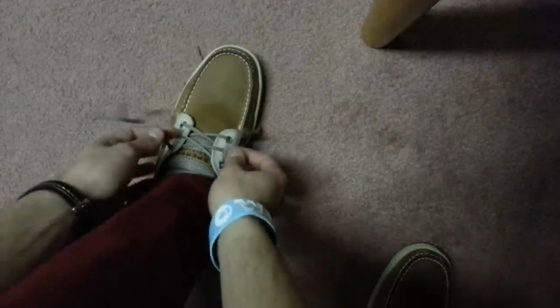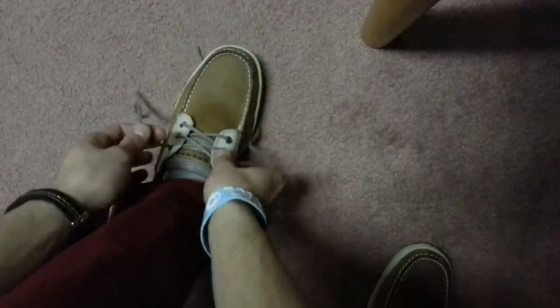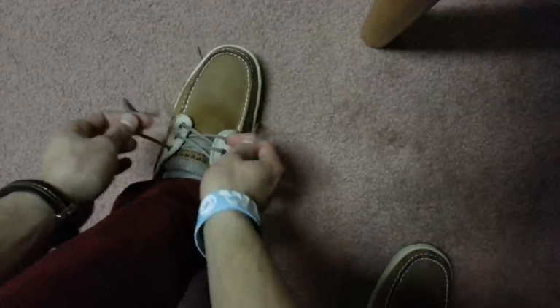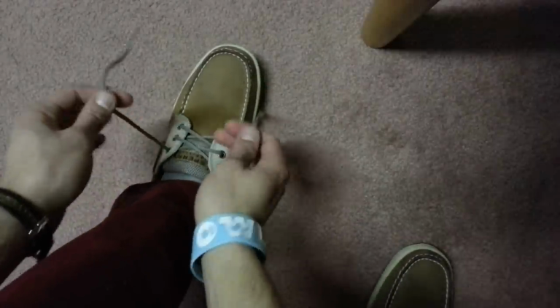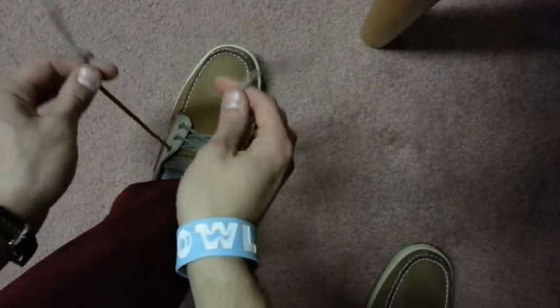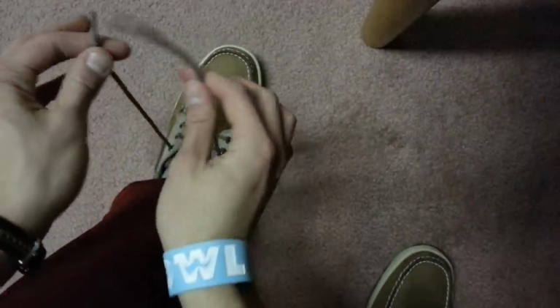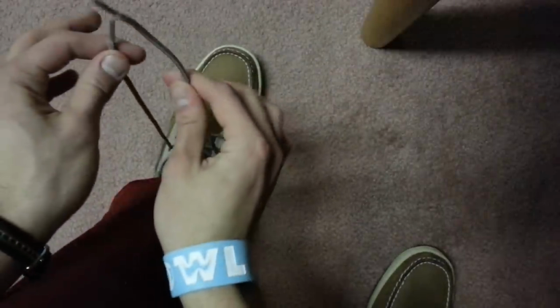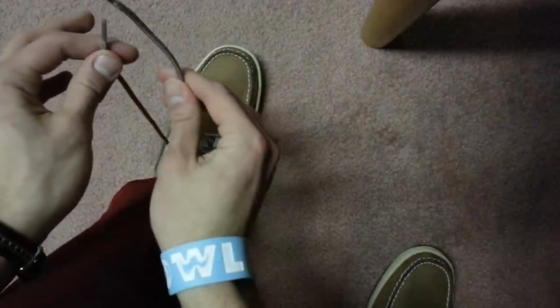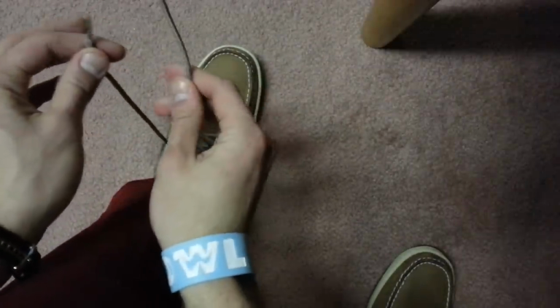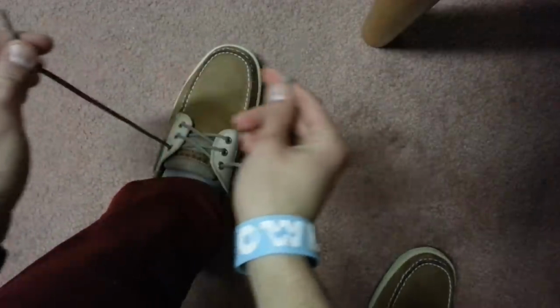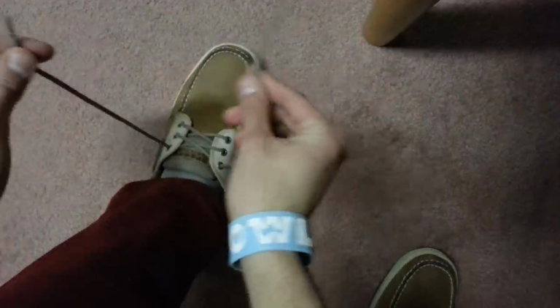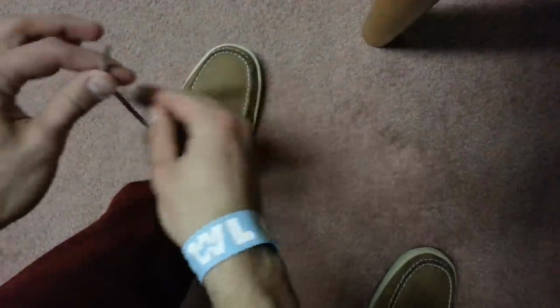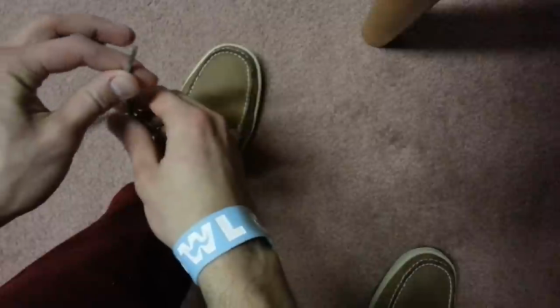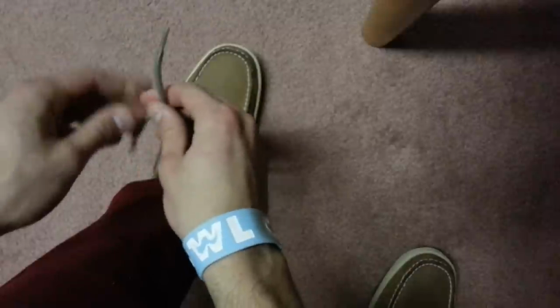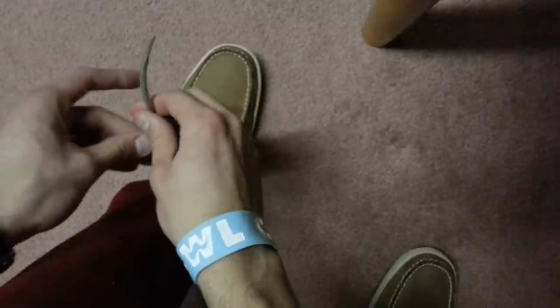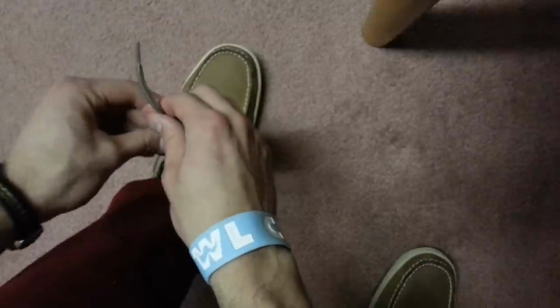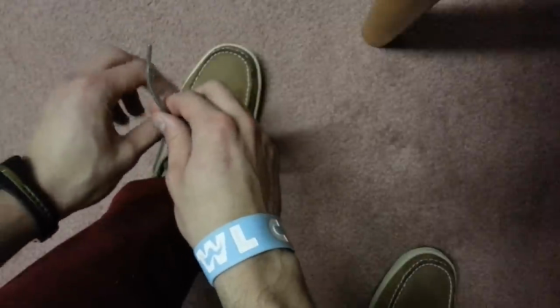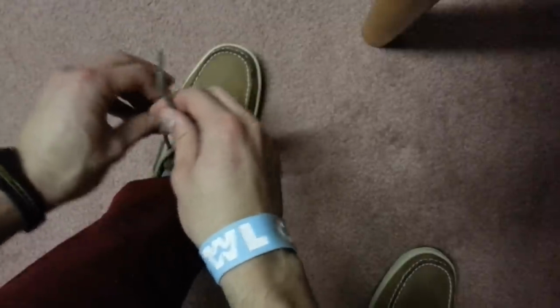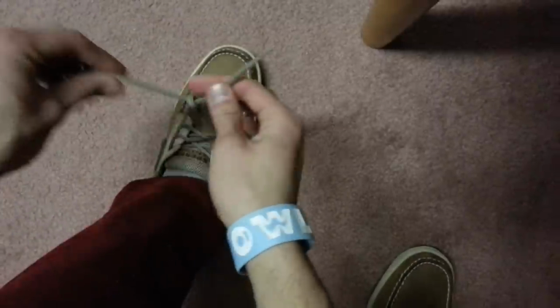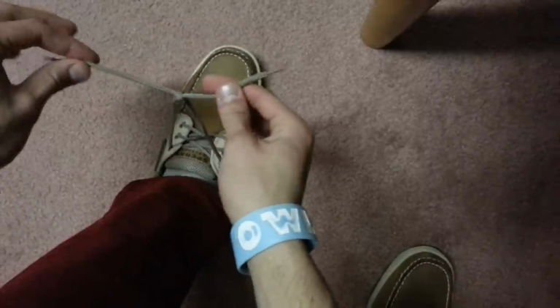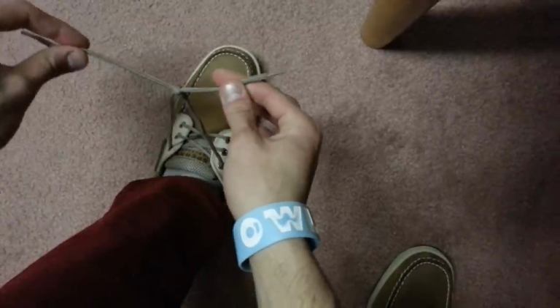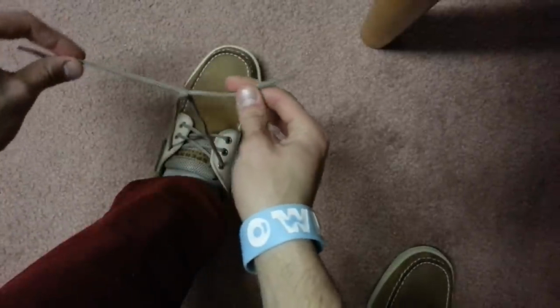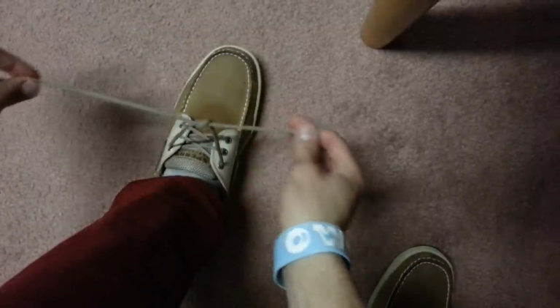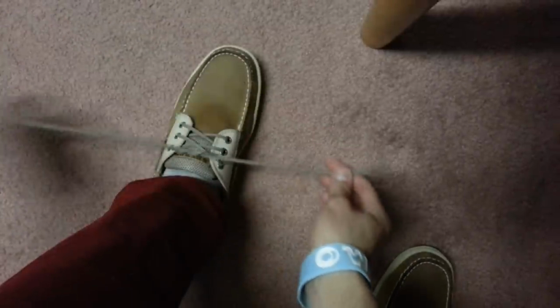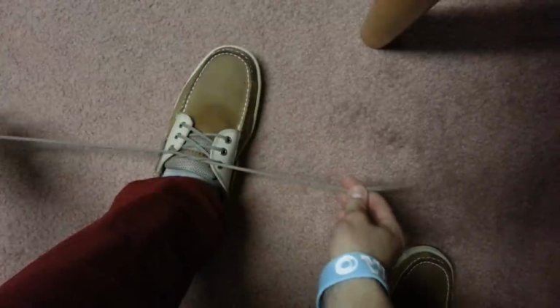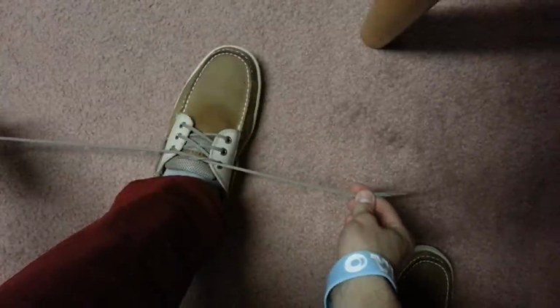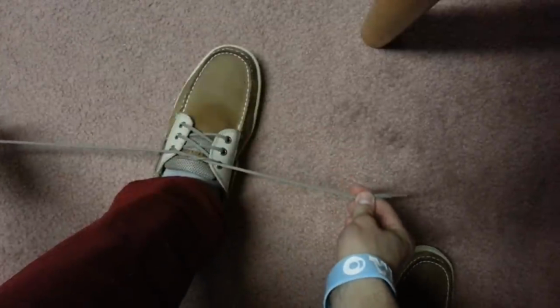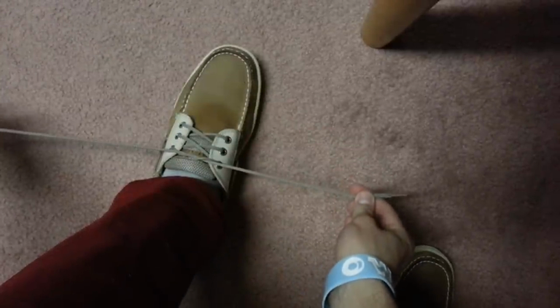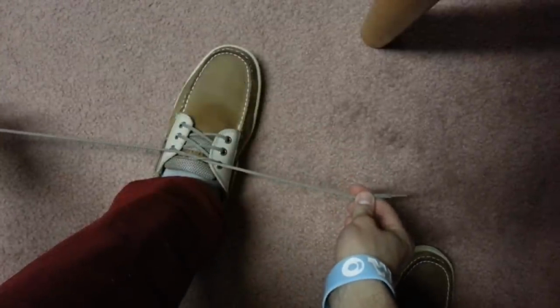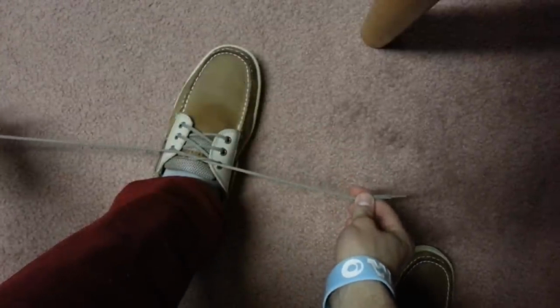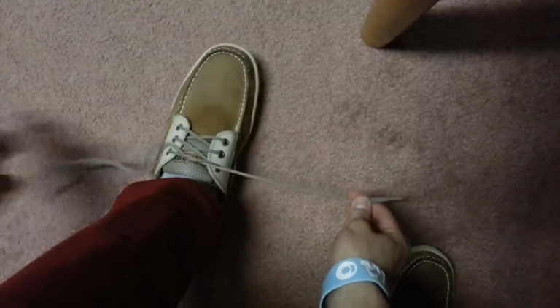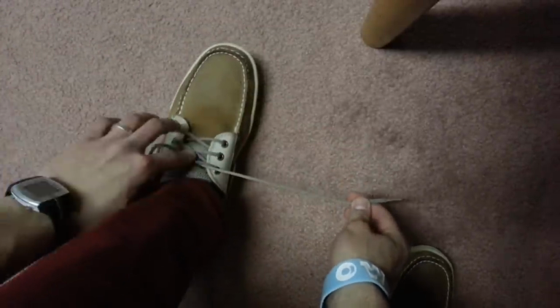You take both your shoelaces — you might do the right over the left, or the left over the right — and you pull. That is called a simple square knot.